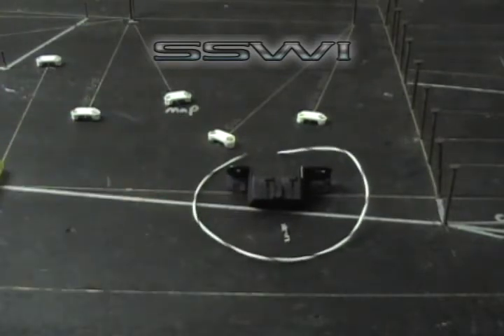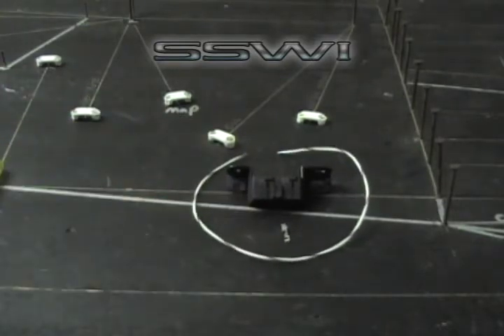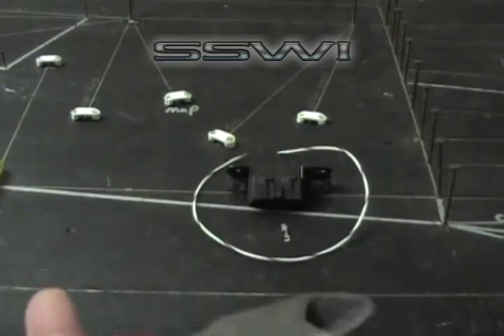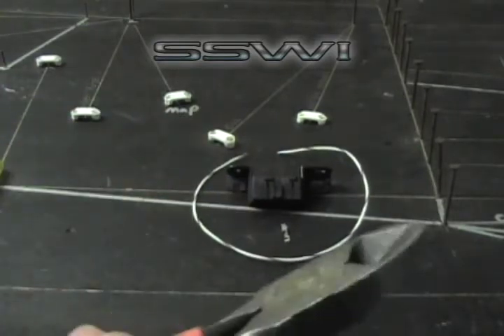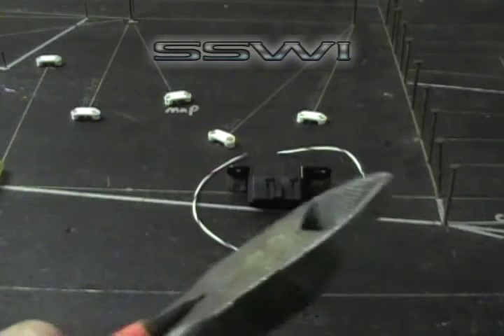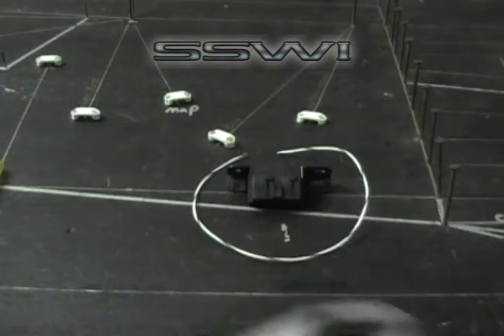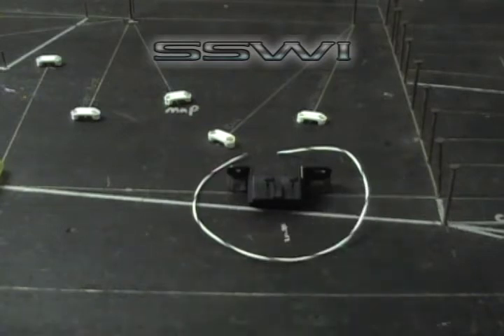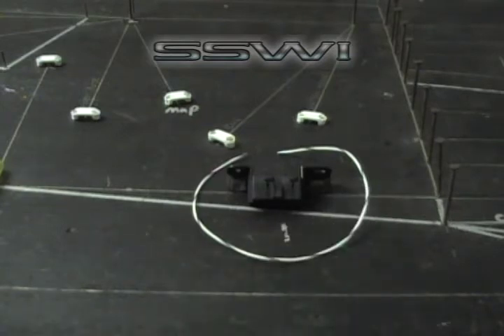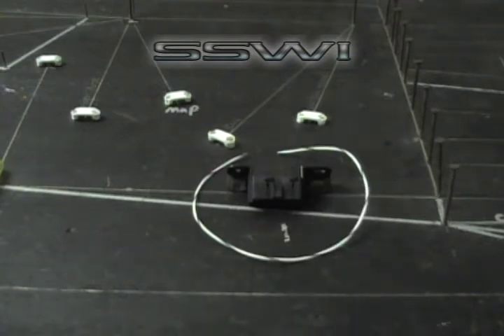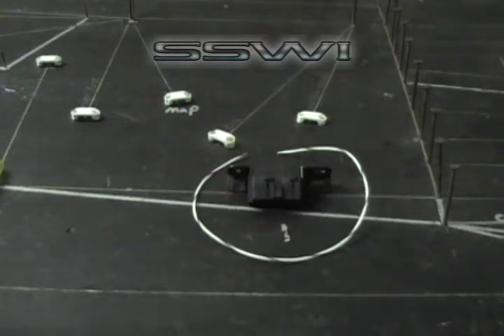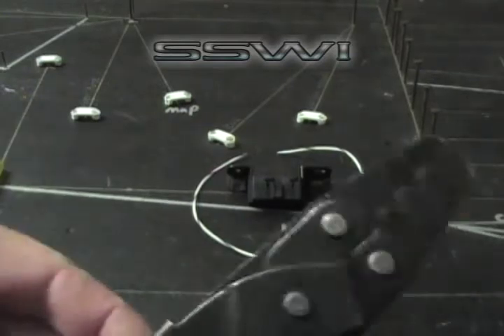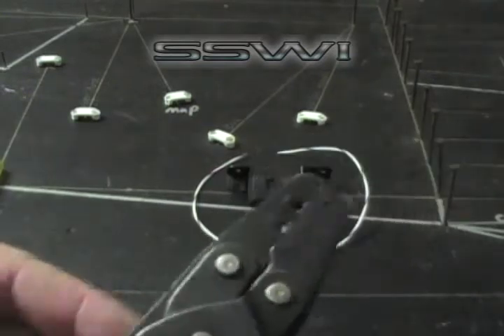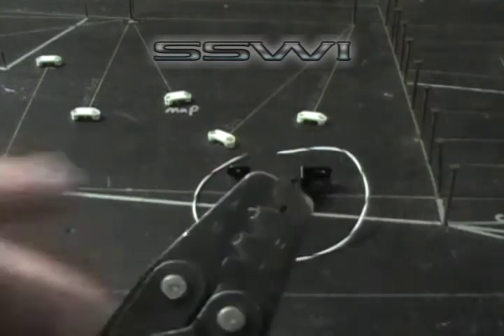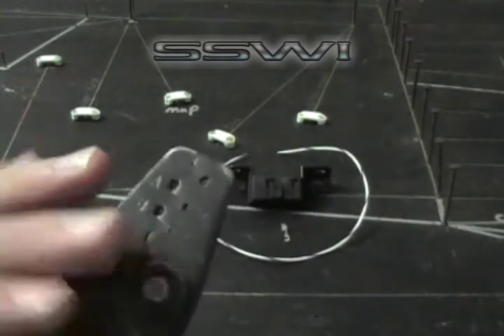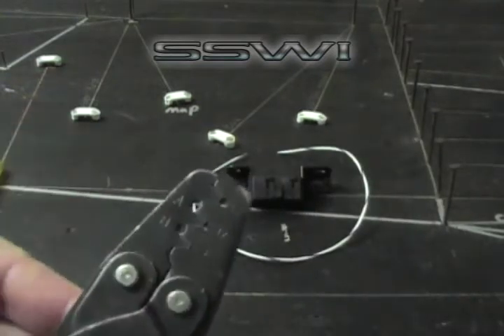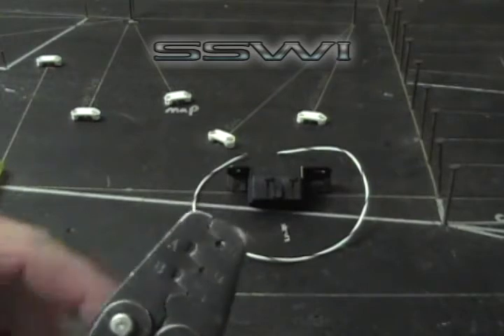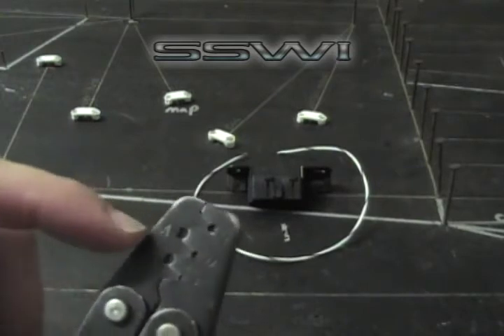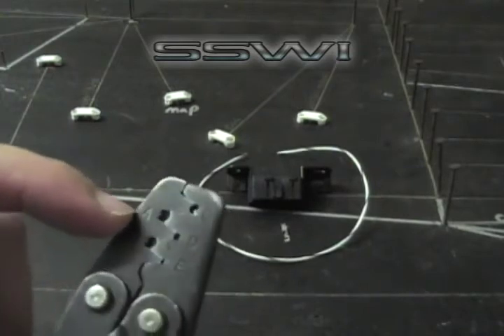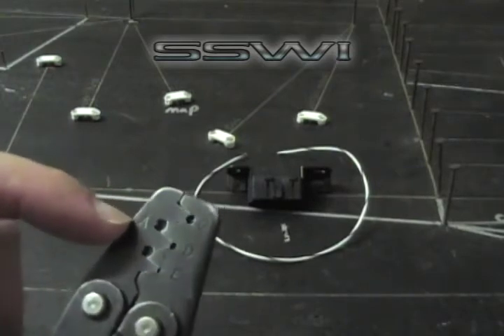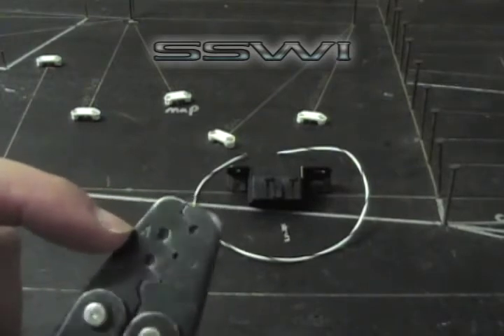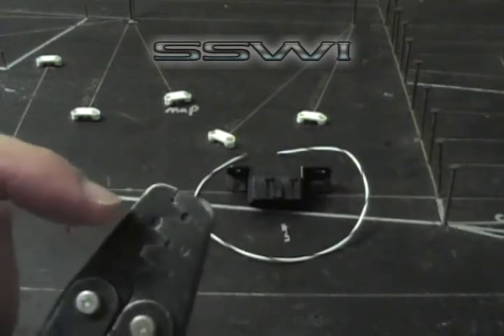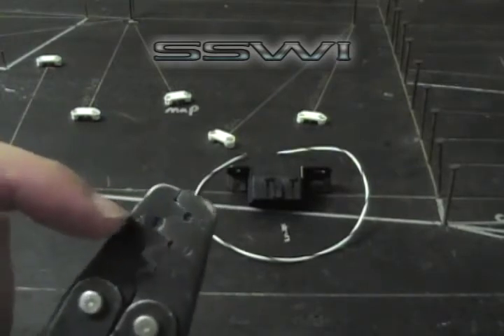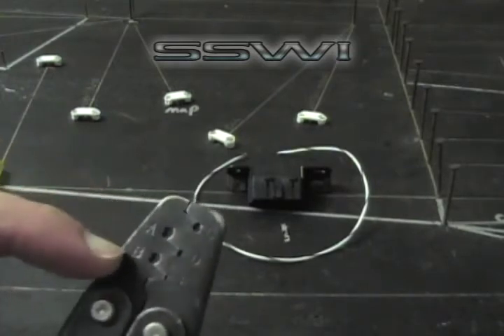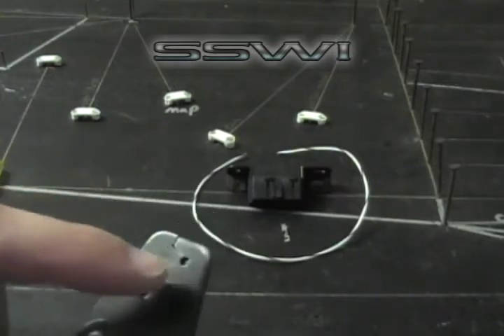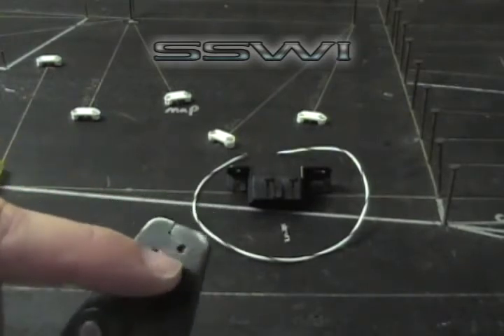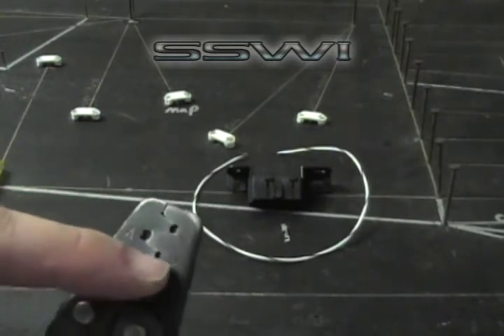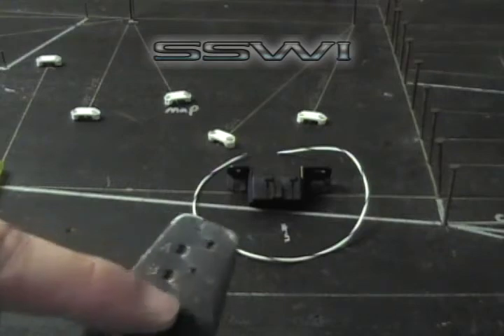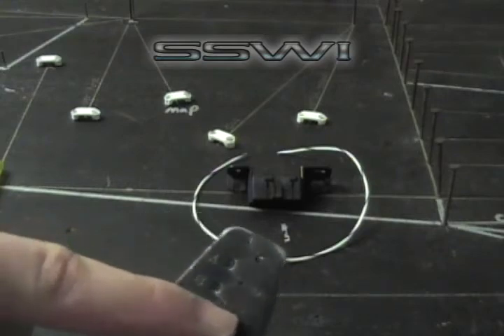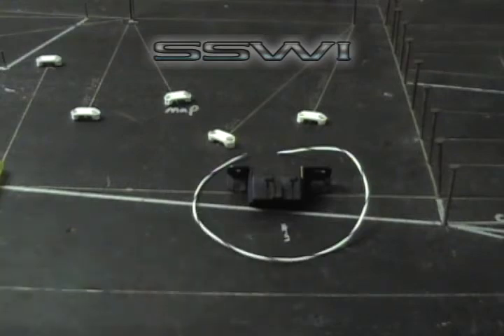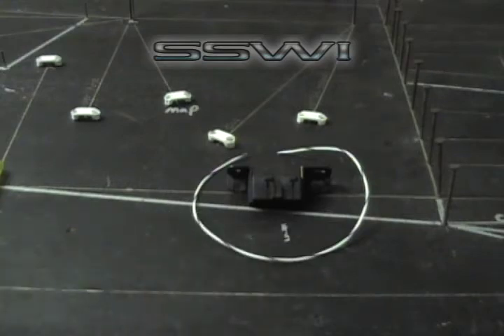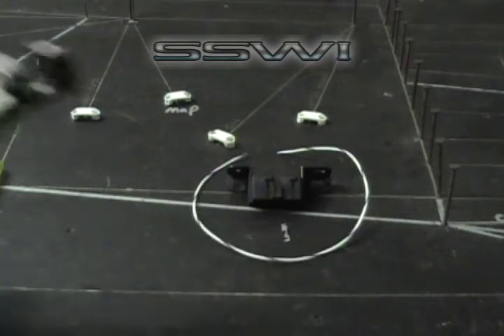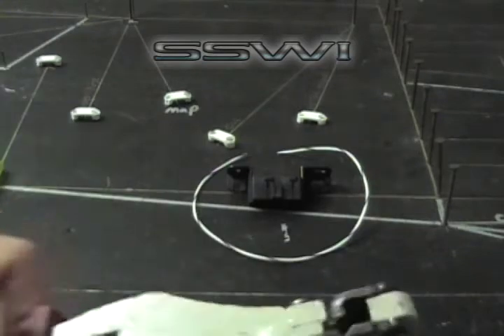Today we're going to be using basic hand tools to complete this harness: dykes, a GM crimp tool that can be purchased on our online store with alphabetical index that we will reference A, B, C, D, and E, and strippers.